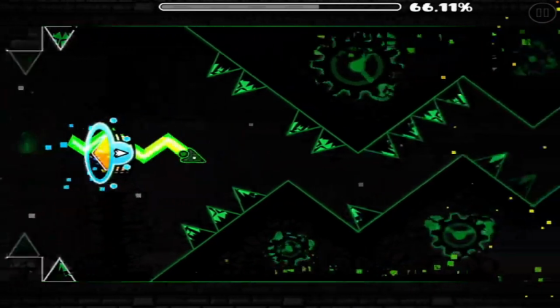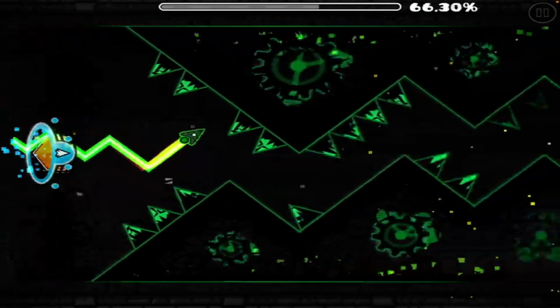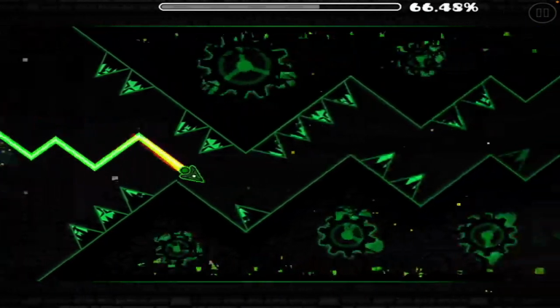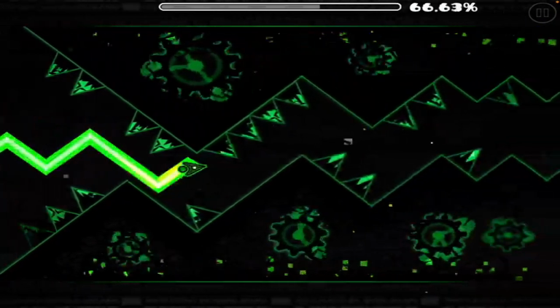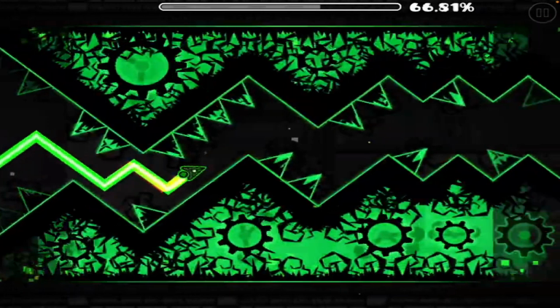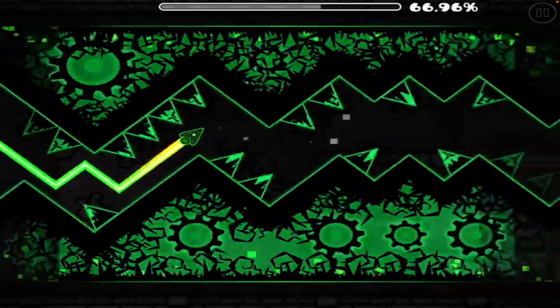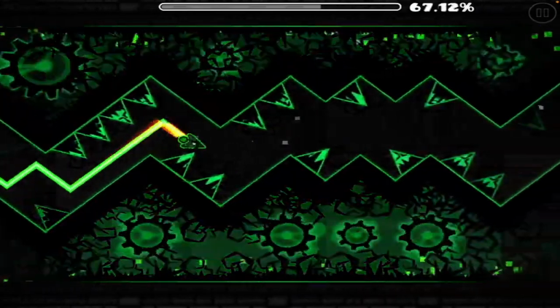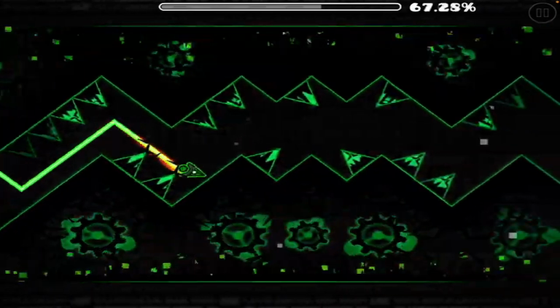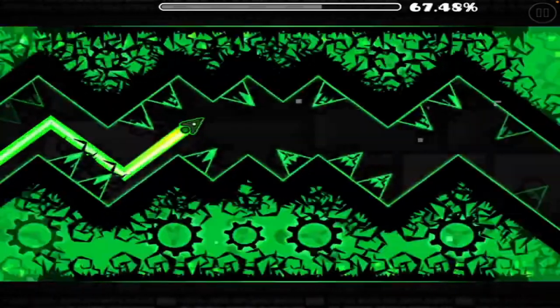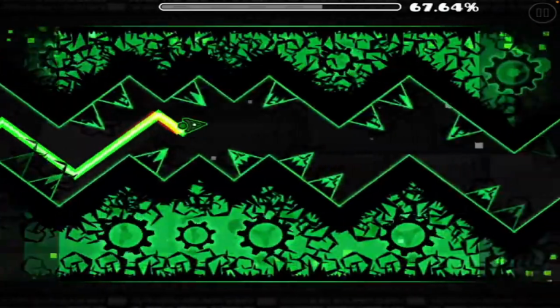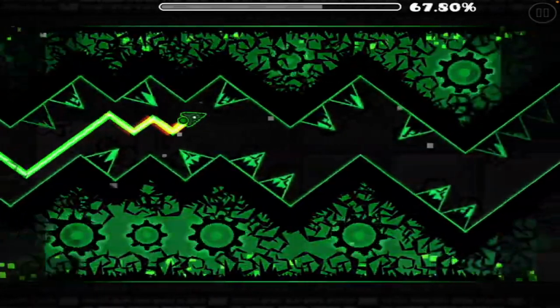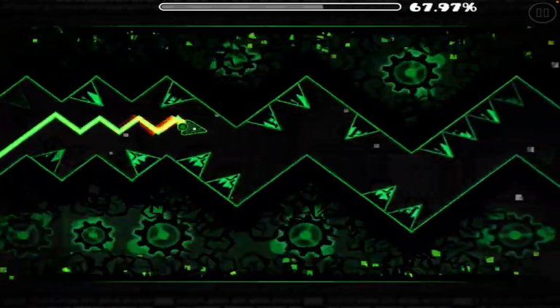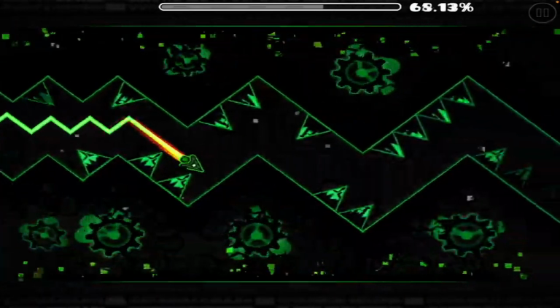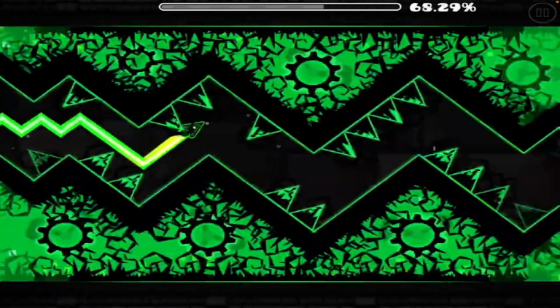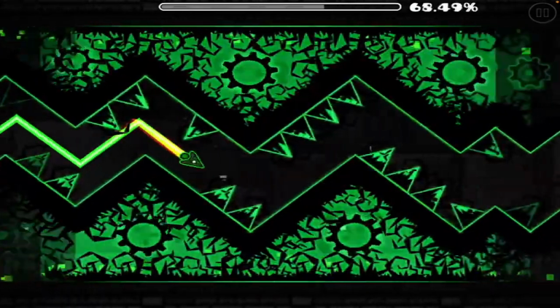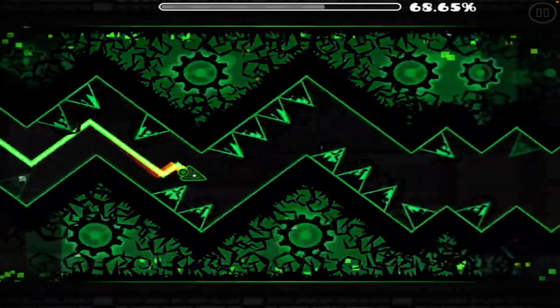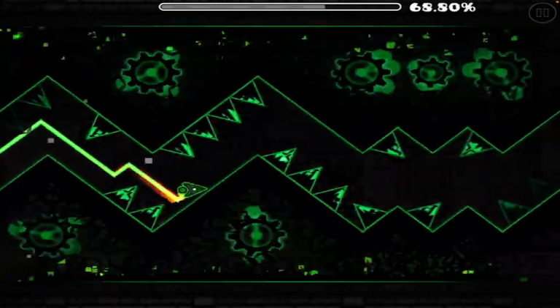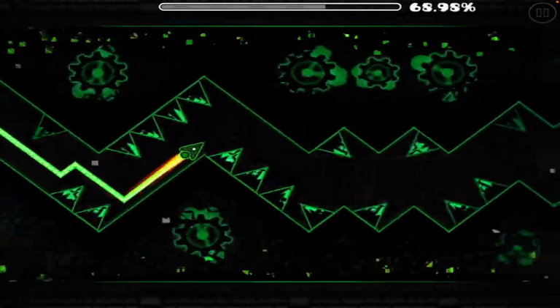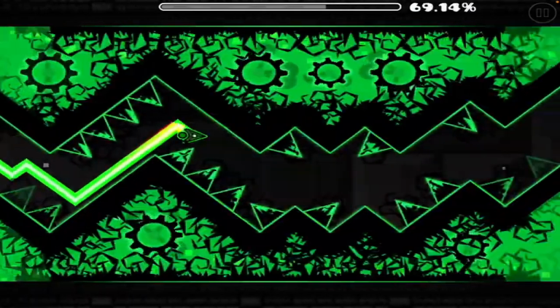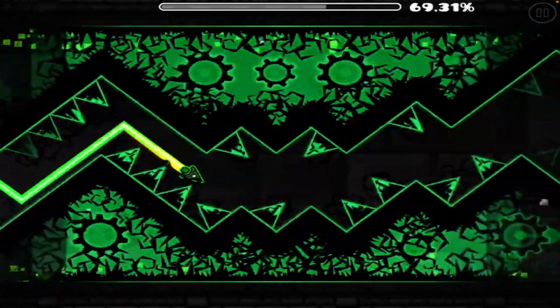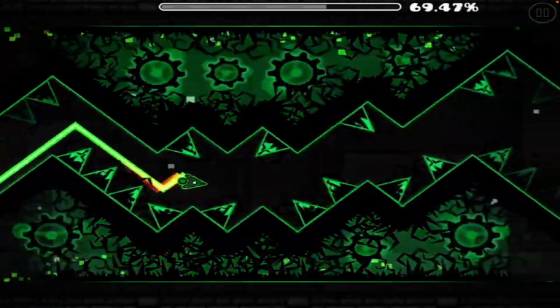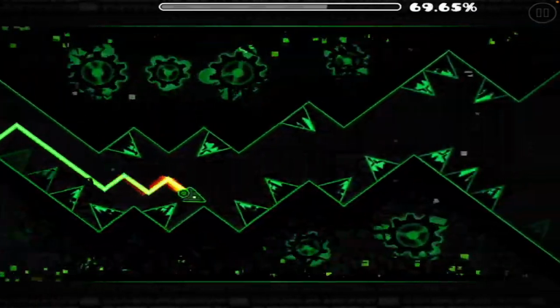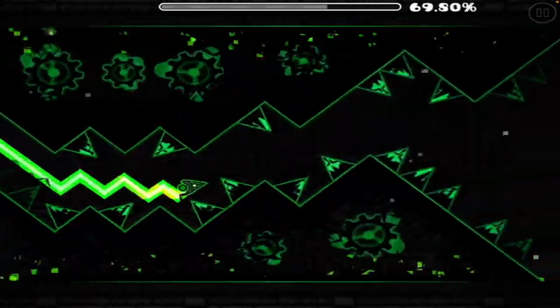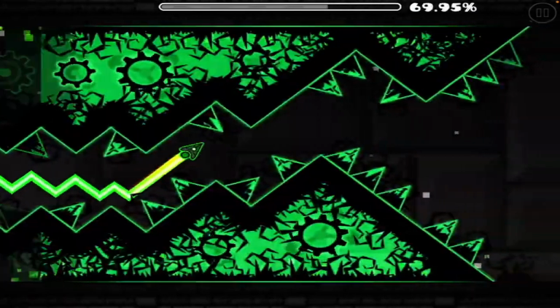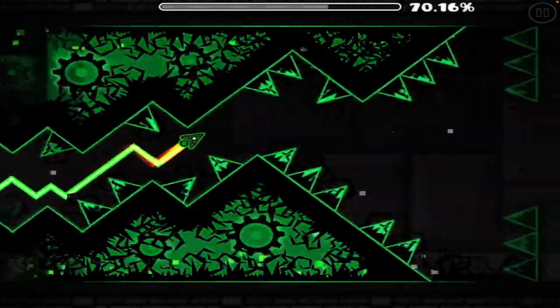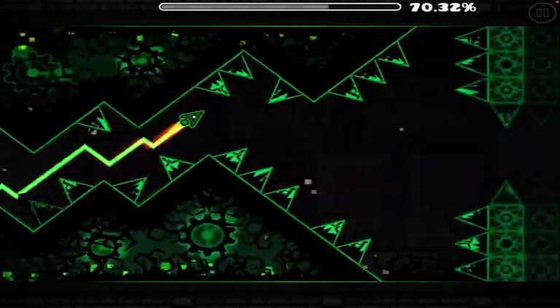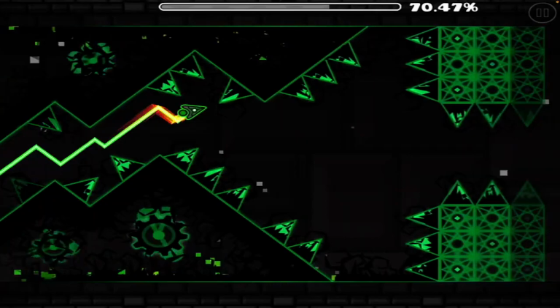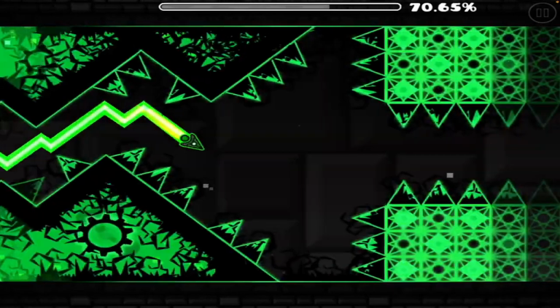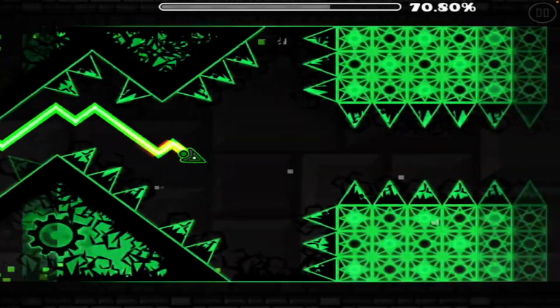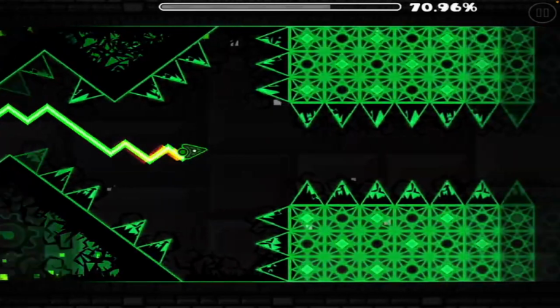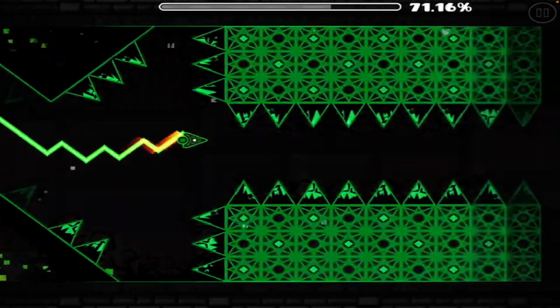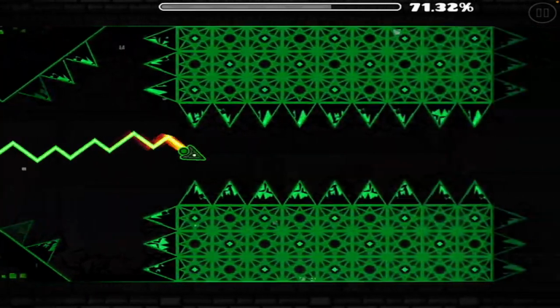Now this wave part is easy — it's pretty much just a clone of the 1md code. However, keep in mind that at the parts where you're kind of in the middle of the spikes, you want to spam your clicks — don't space them out, you want to spam.